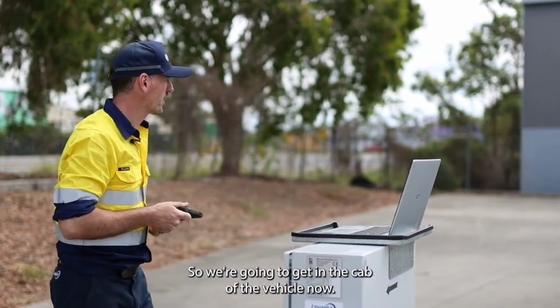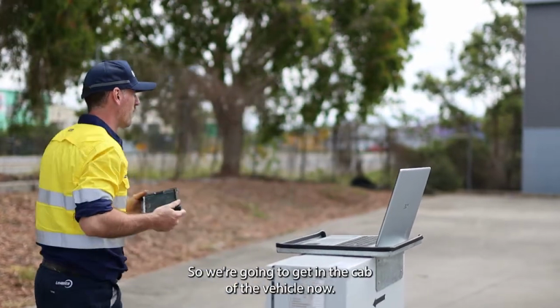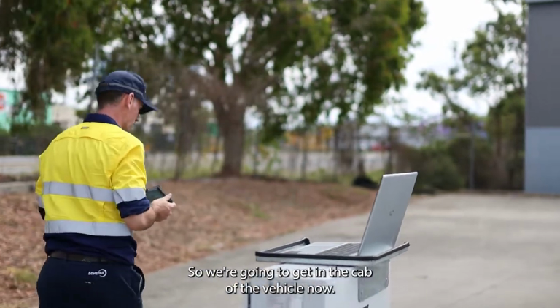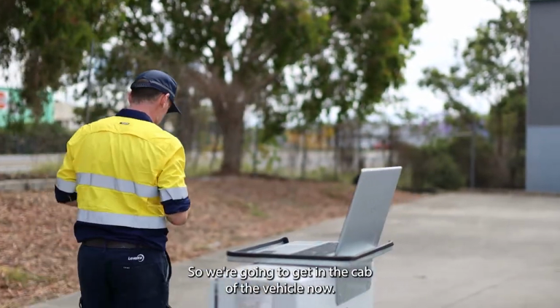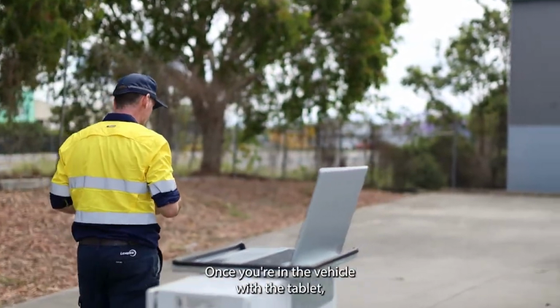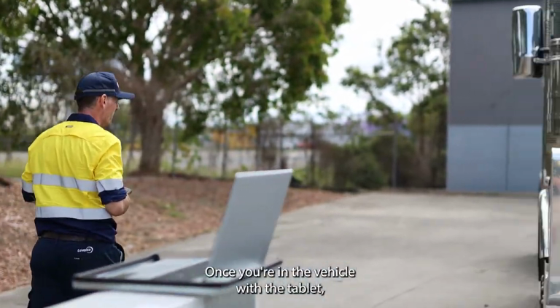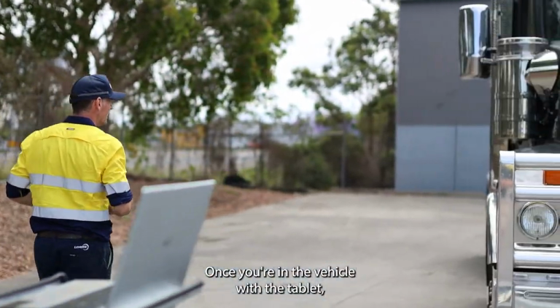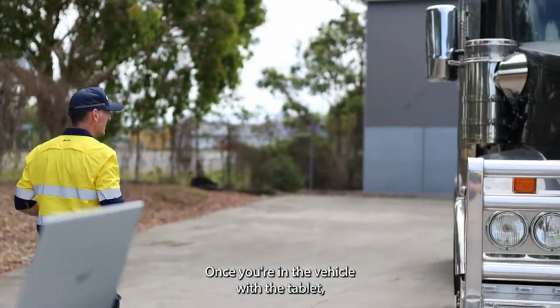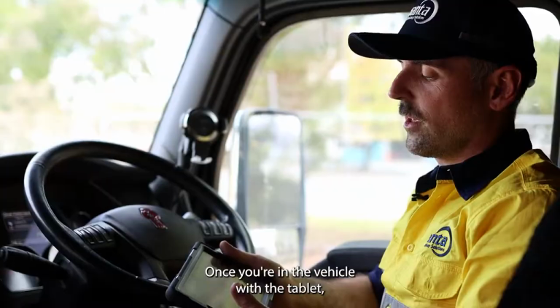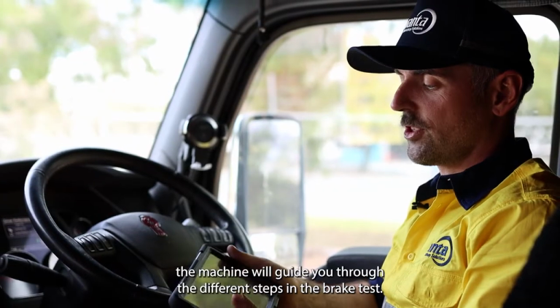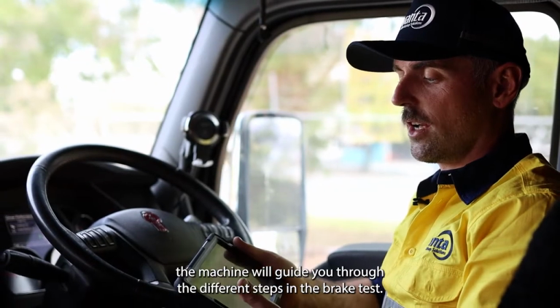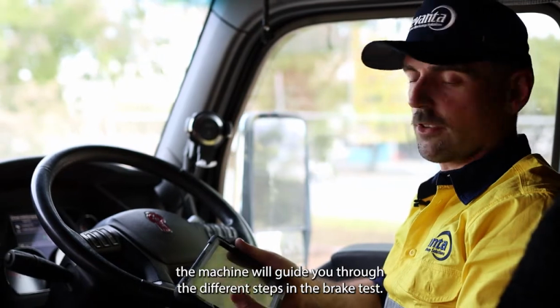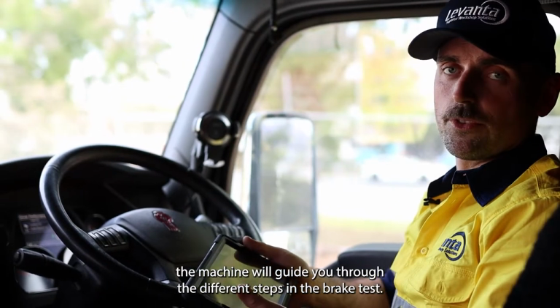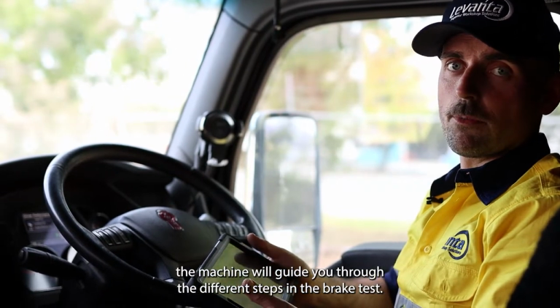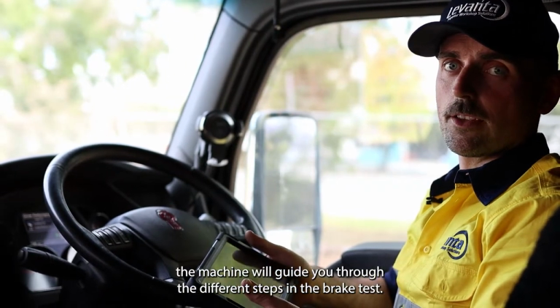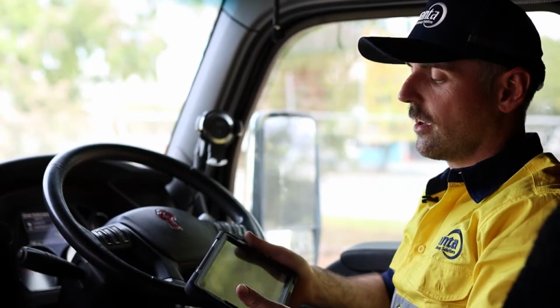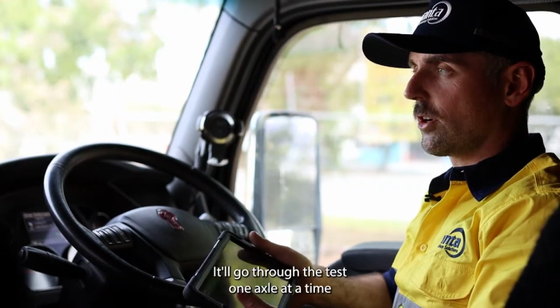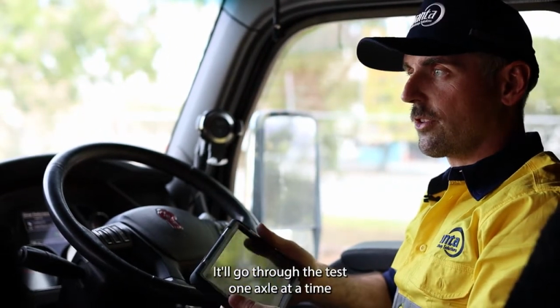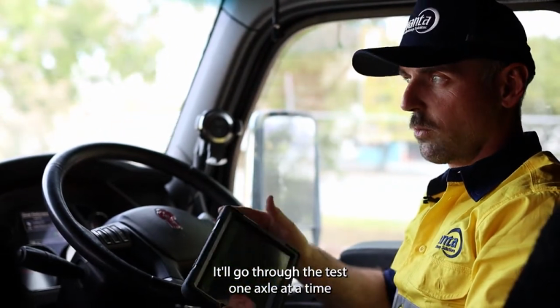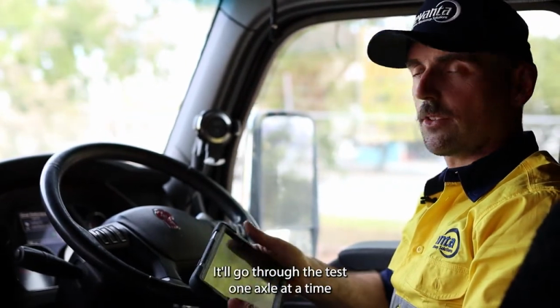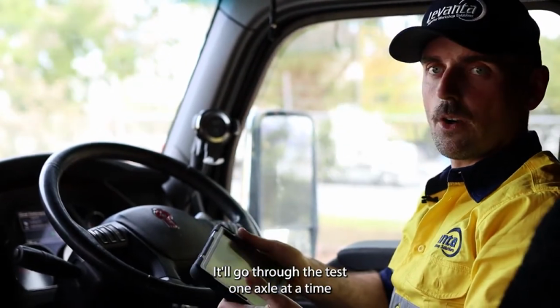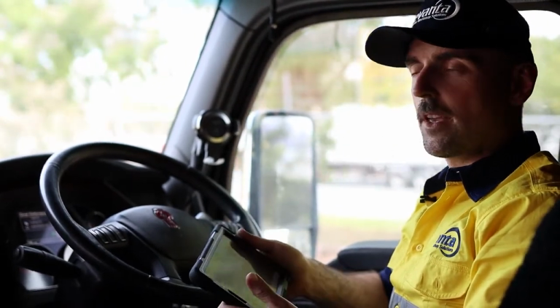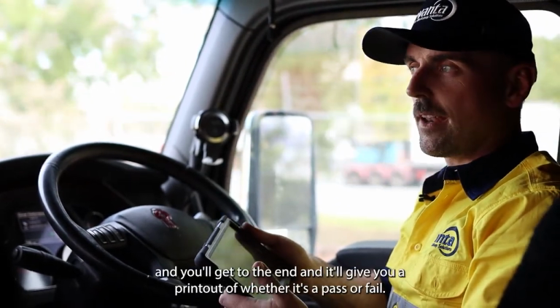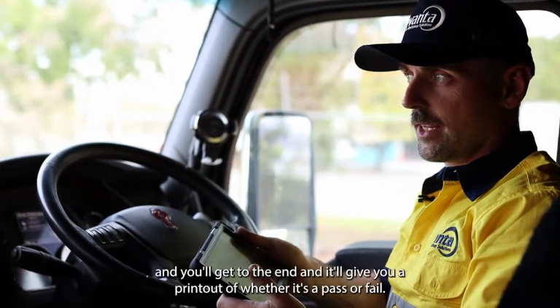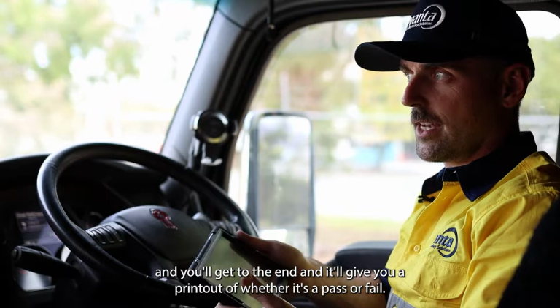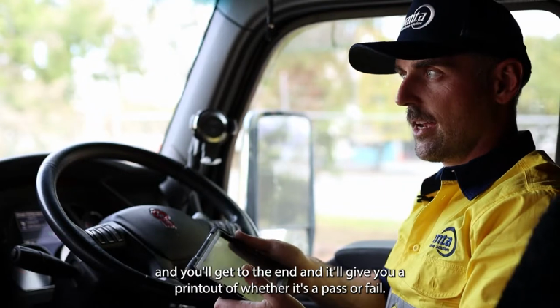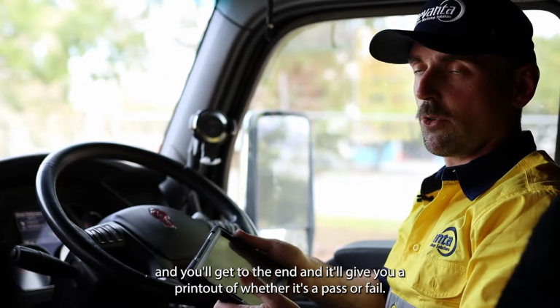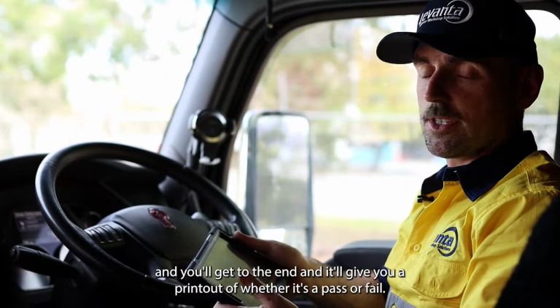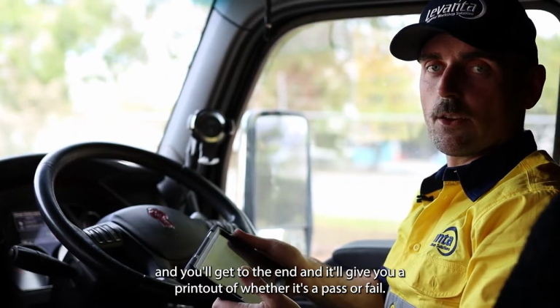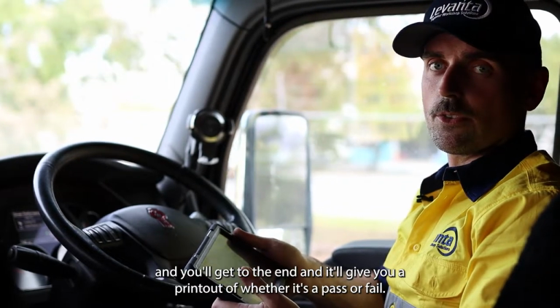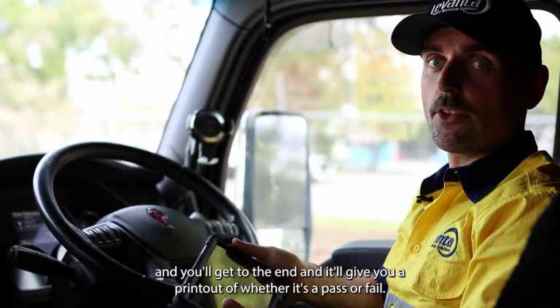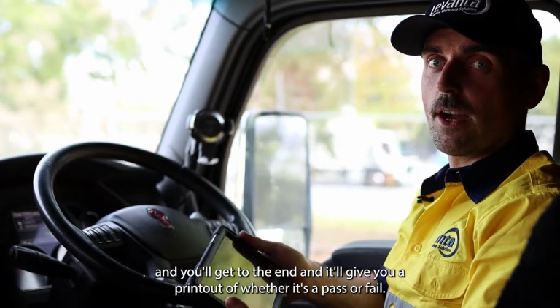We're going to get in the cab of the vehicle now. Once you're in the vehicle with the tablet, the machine will guide you through the different steps of the brake test. It'll go through the test one axle at a time and at the end it'll give you a printout of whether it's a pass or a fail.